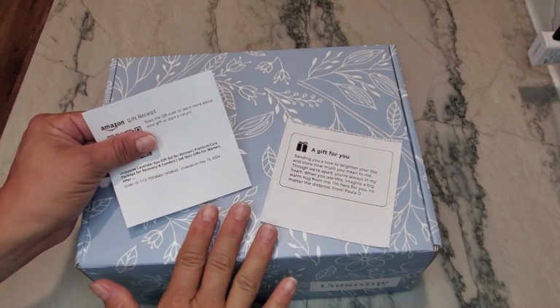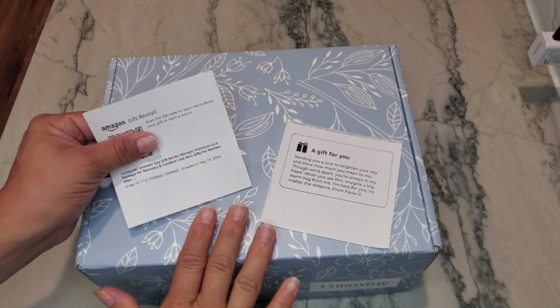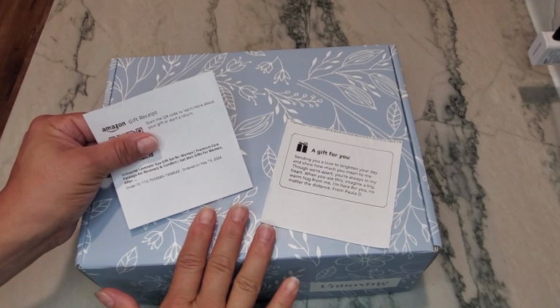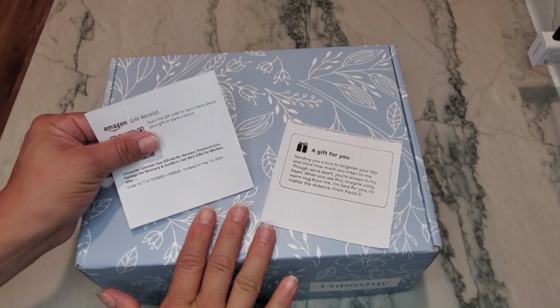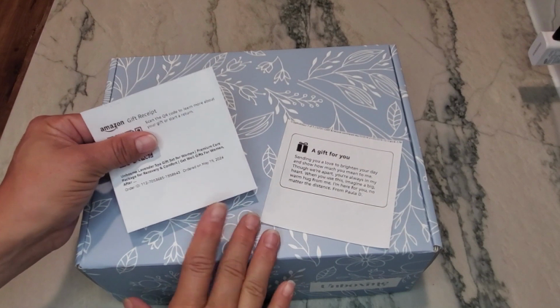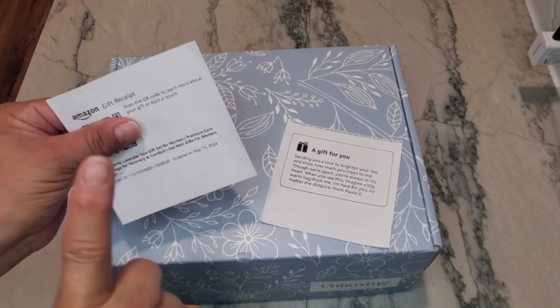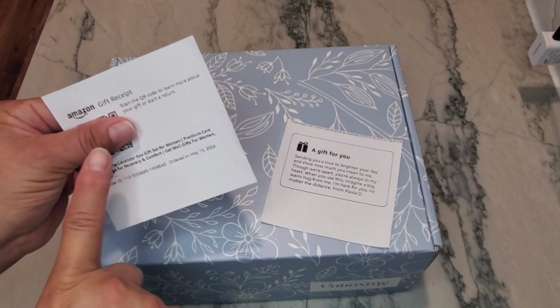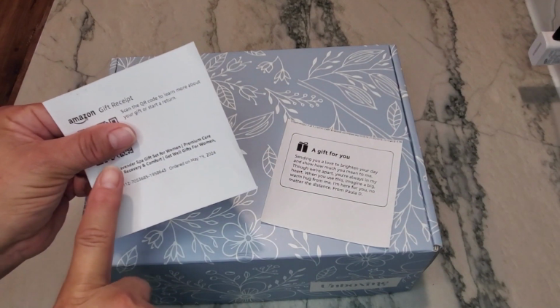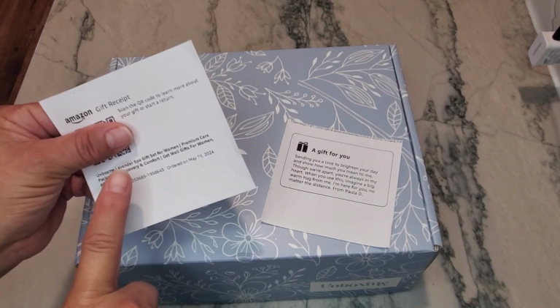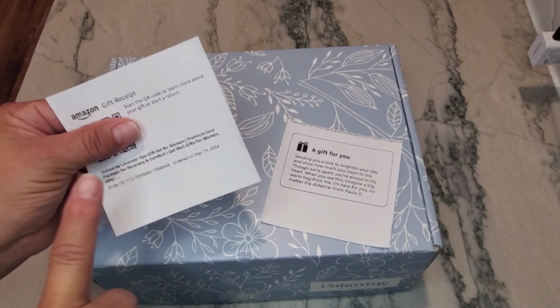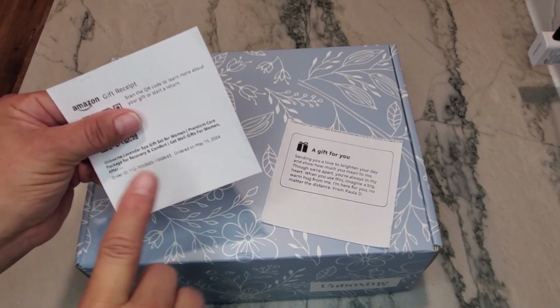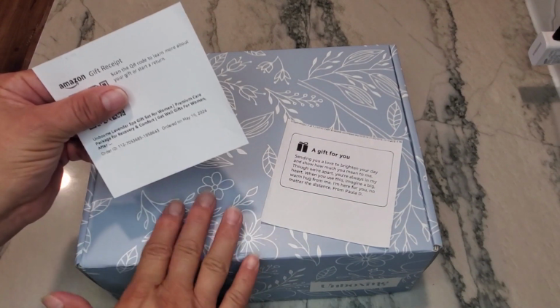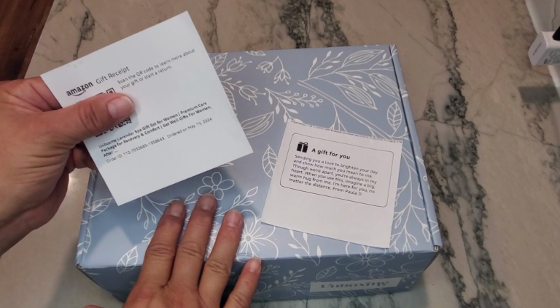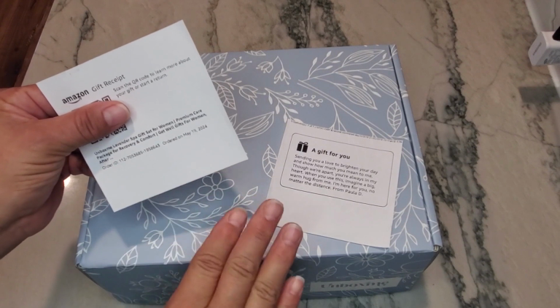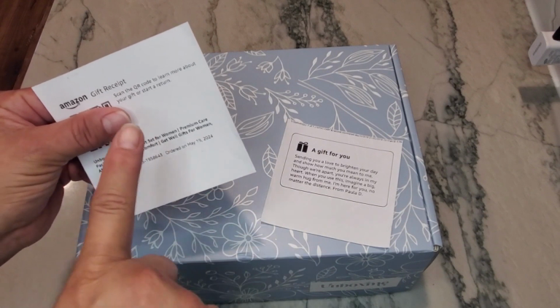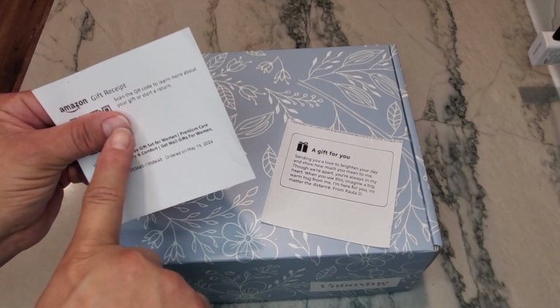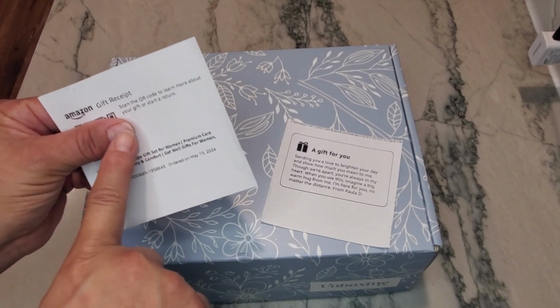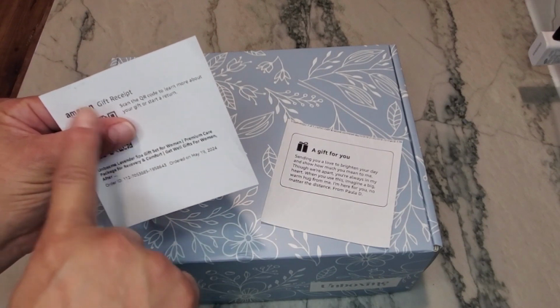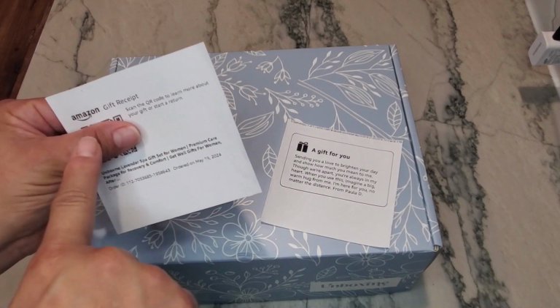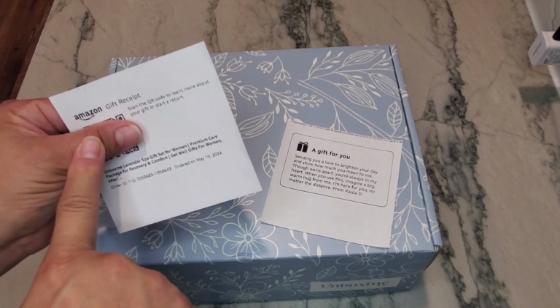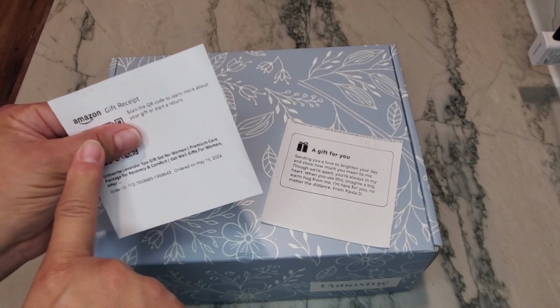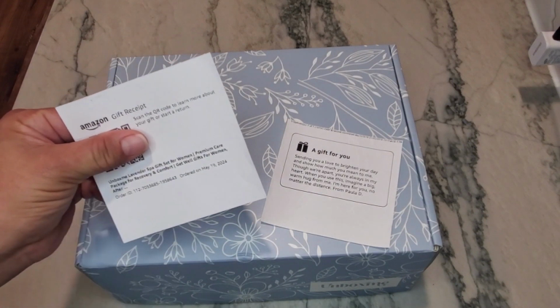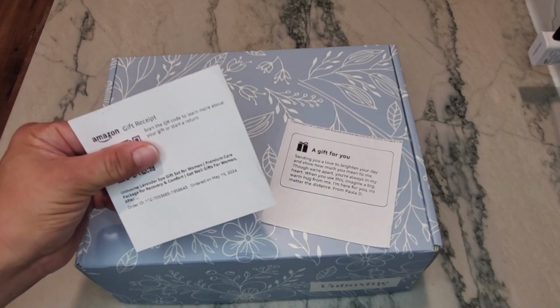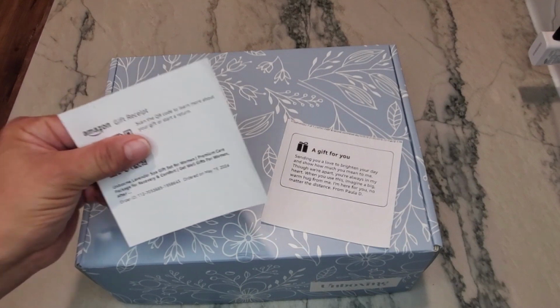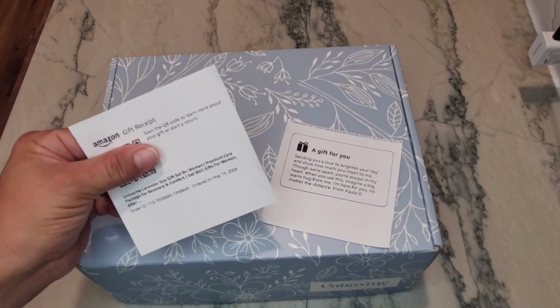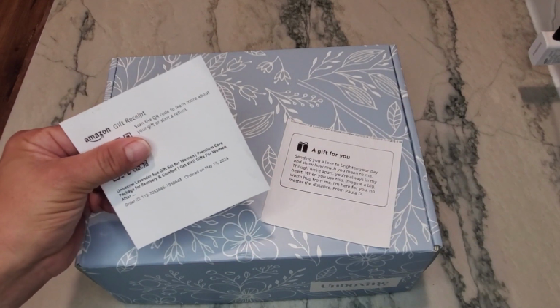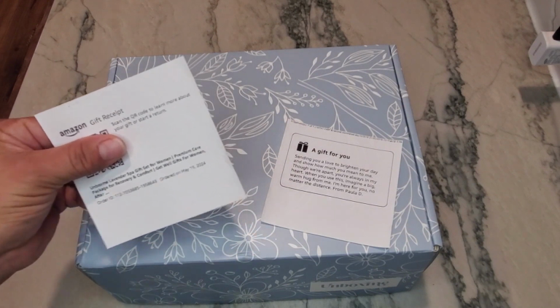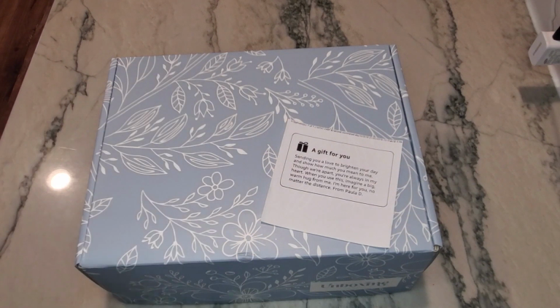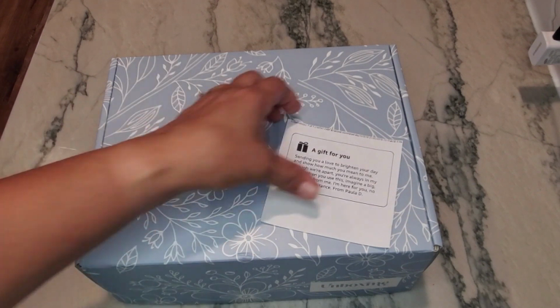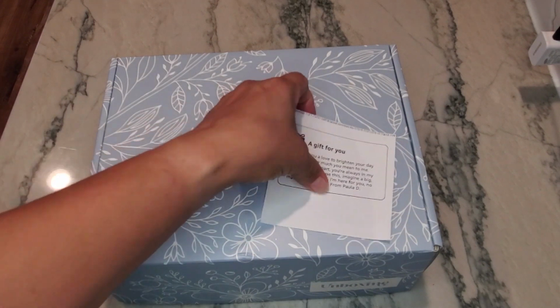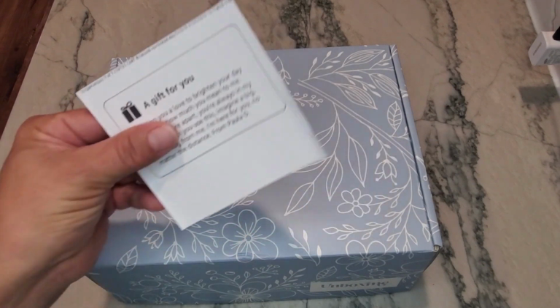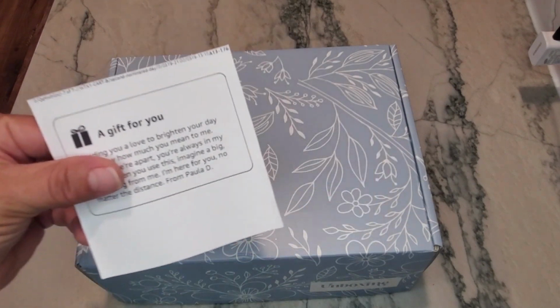Number one, it's going to come with a gift receipt. So if the person receives this and they don't want it, there is a gift receipt with a QR code — right here under my finger — for them to go ahead and return the purchase.